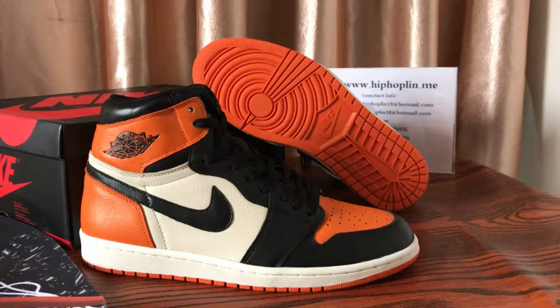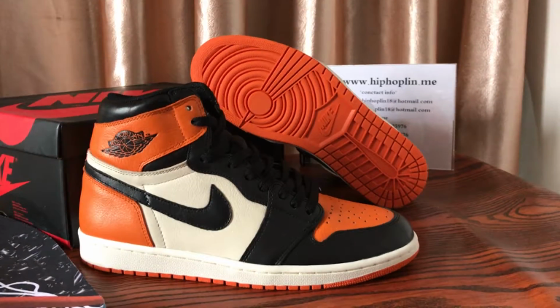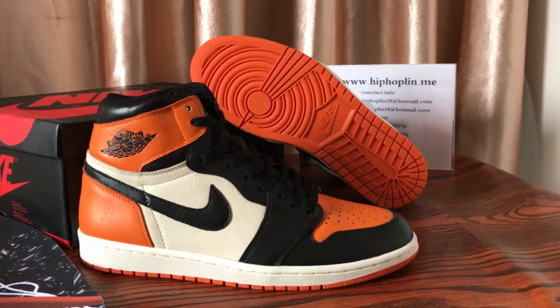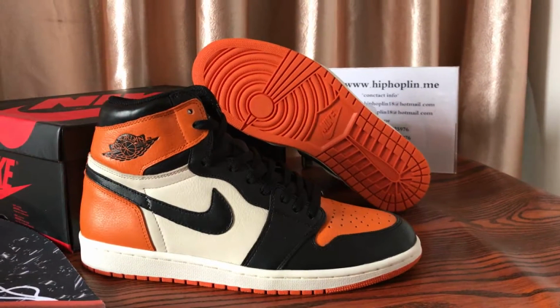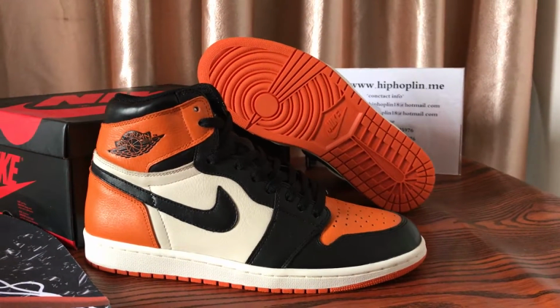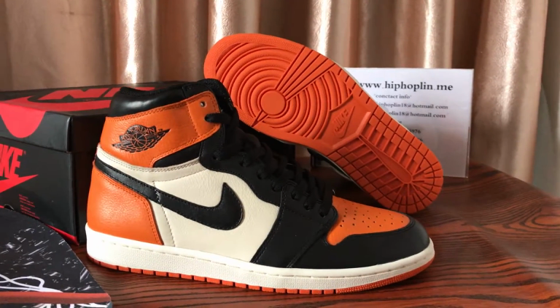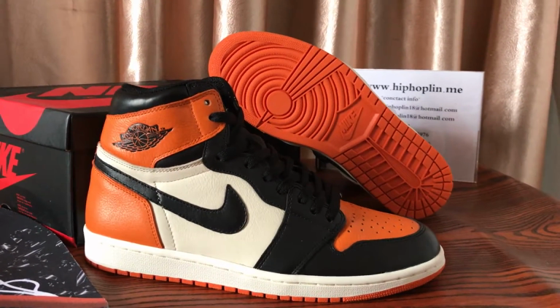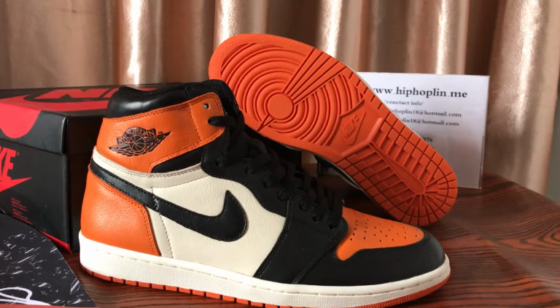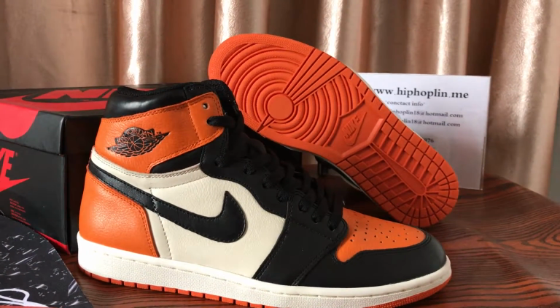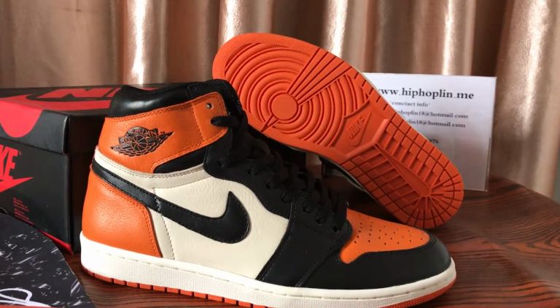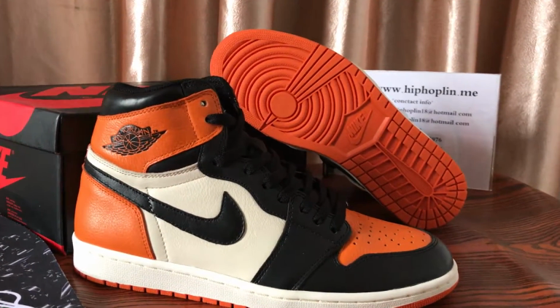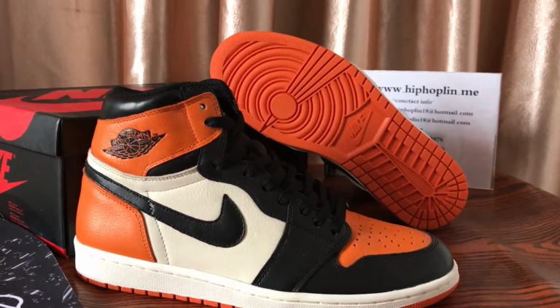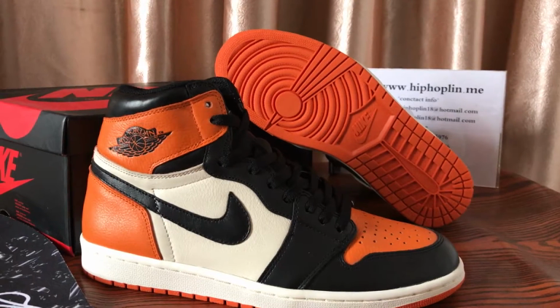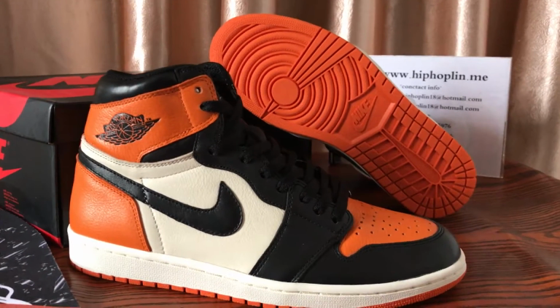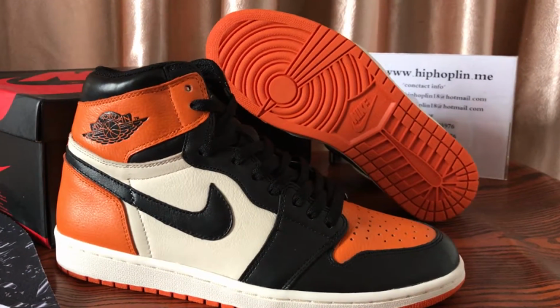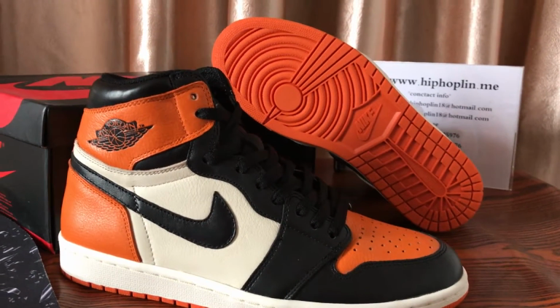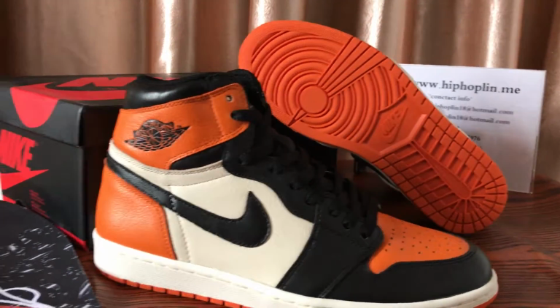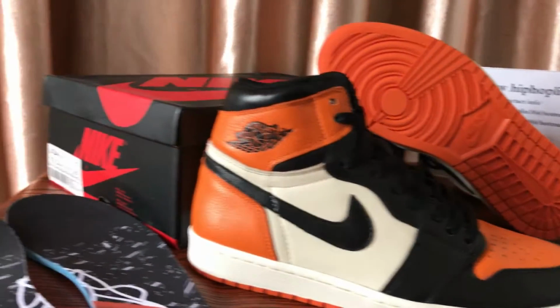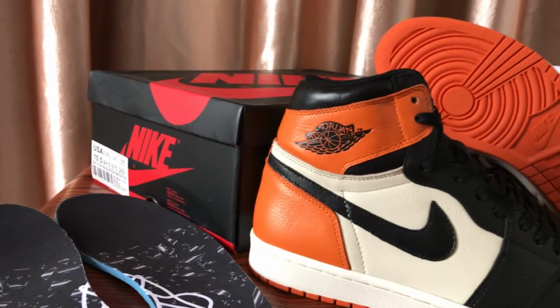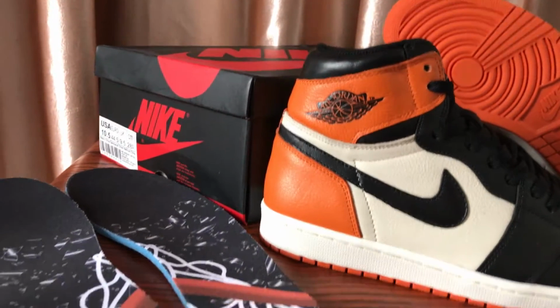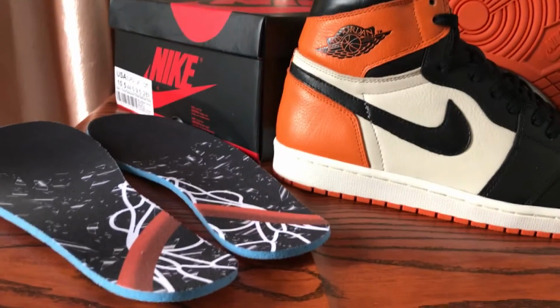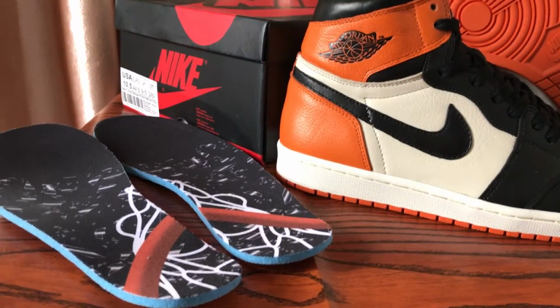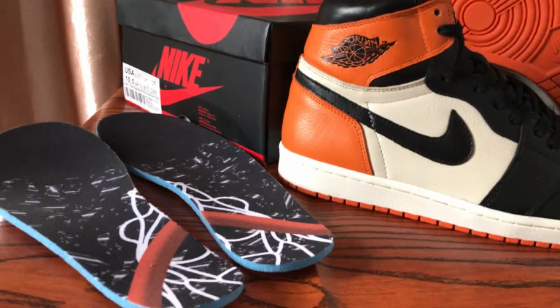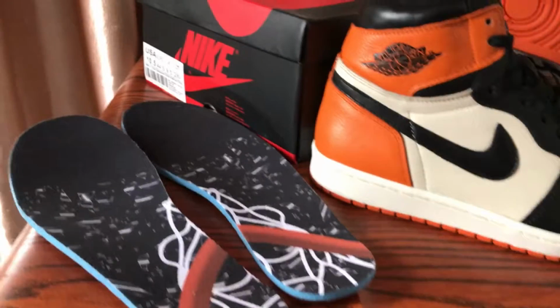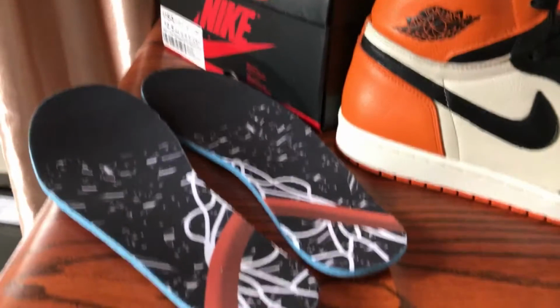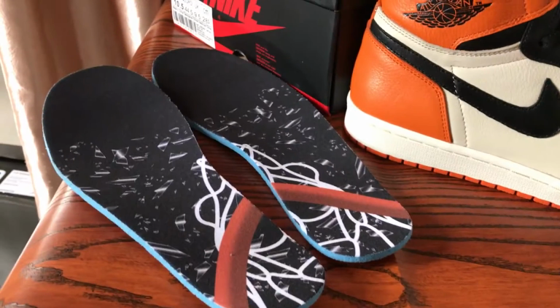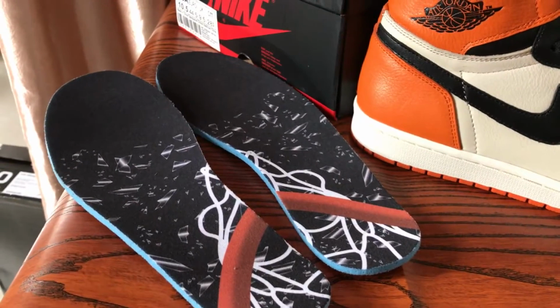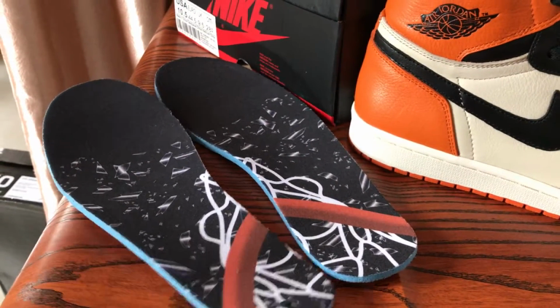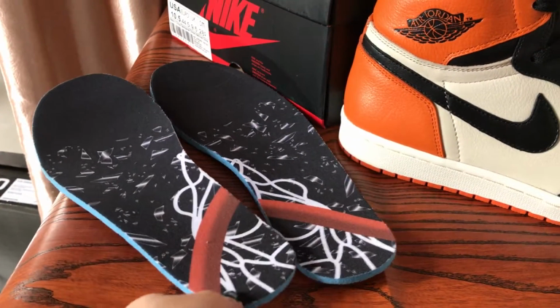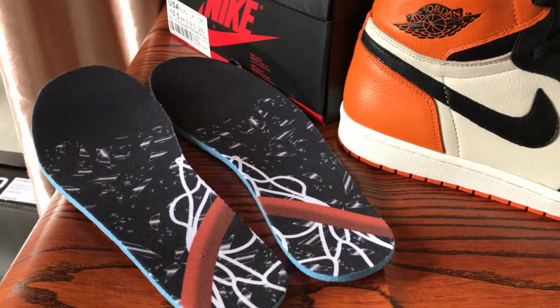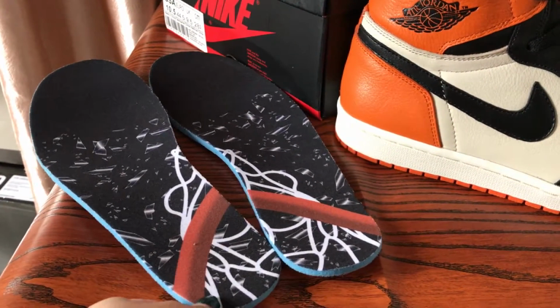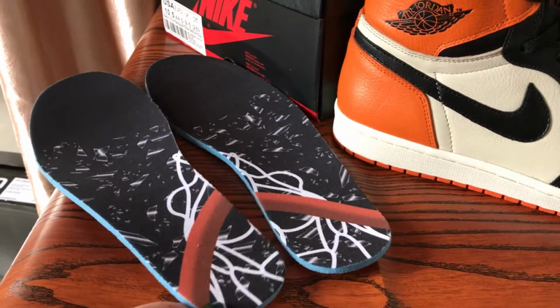My friend, this is Linda from hiphoplin.me. The shoes are Jordan 1 Black Shattered Backboard. Here are the shoes, the shoe box, and the insole. The insole is special — Shattered Backboard.